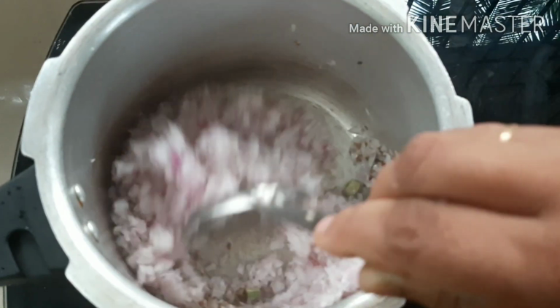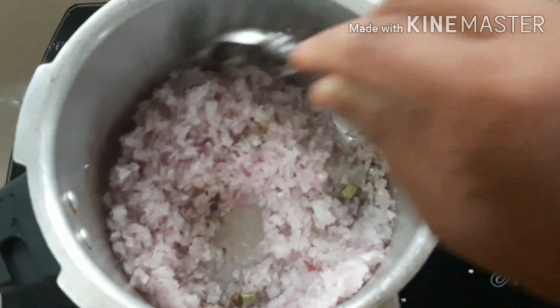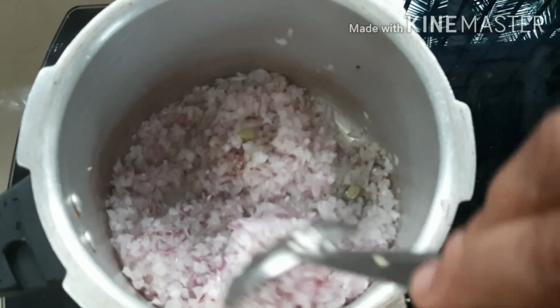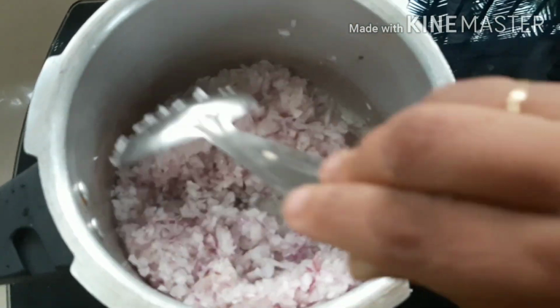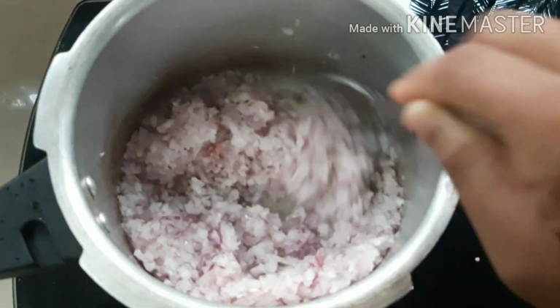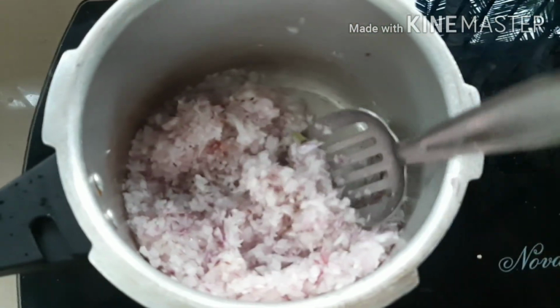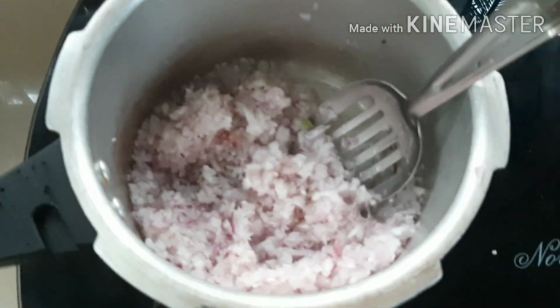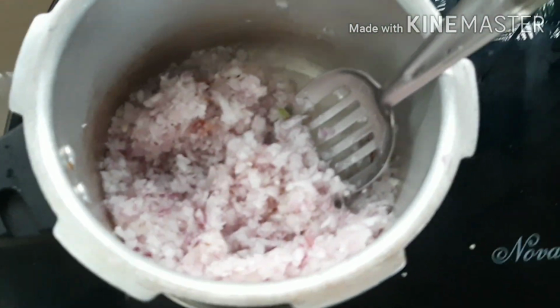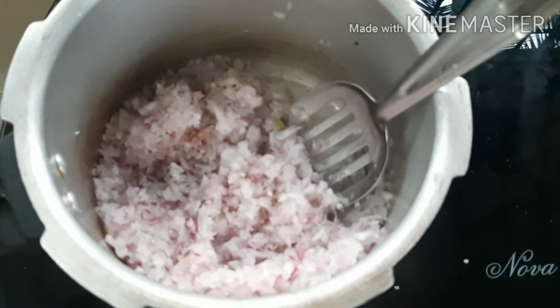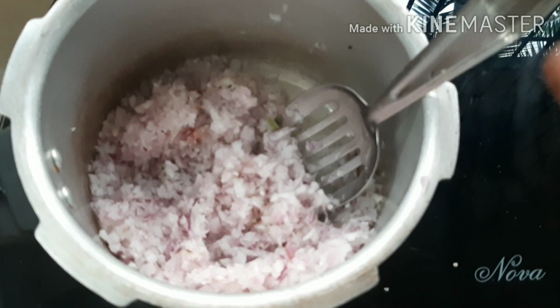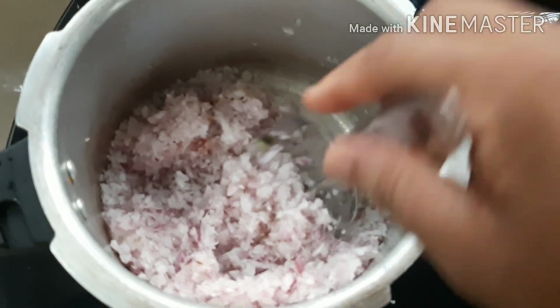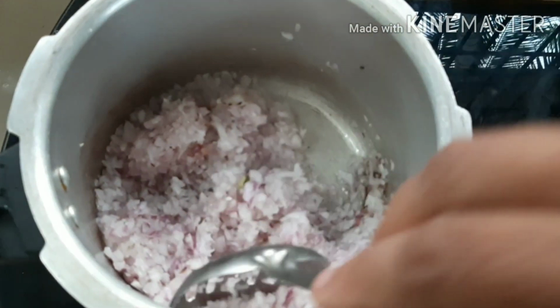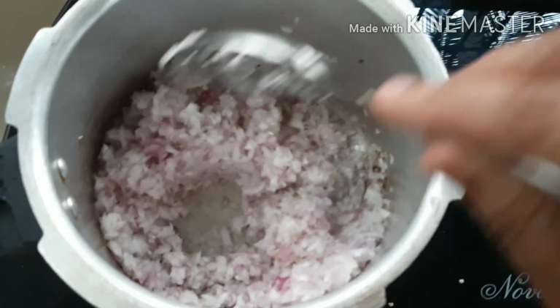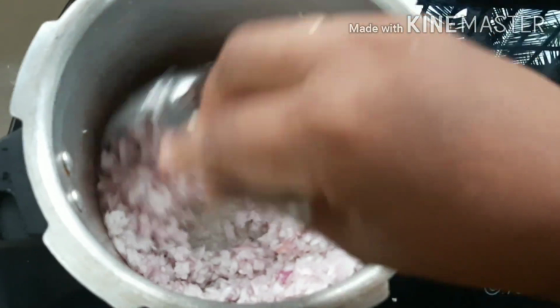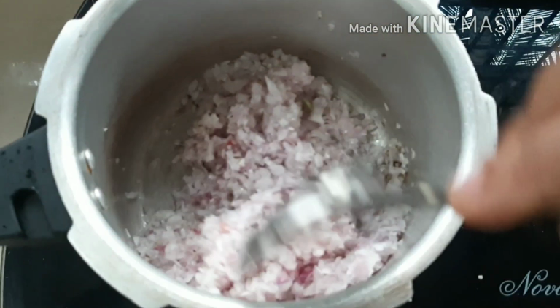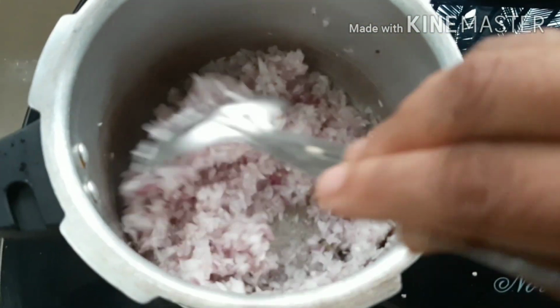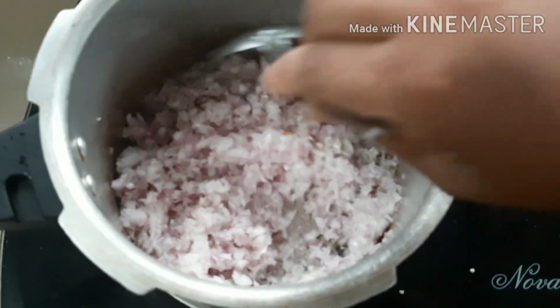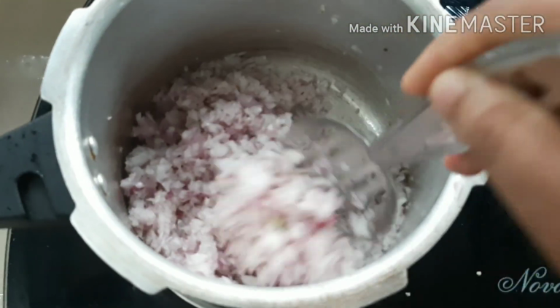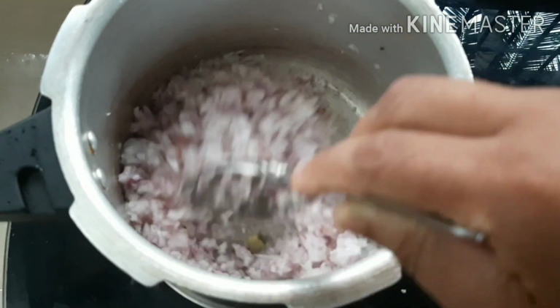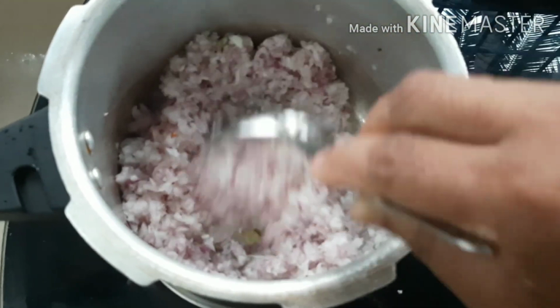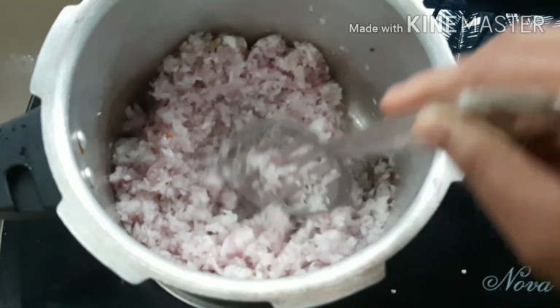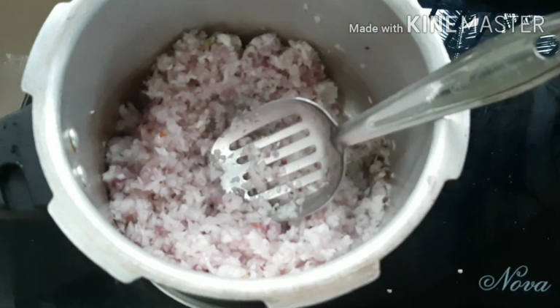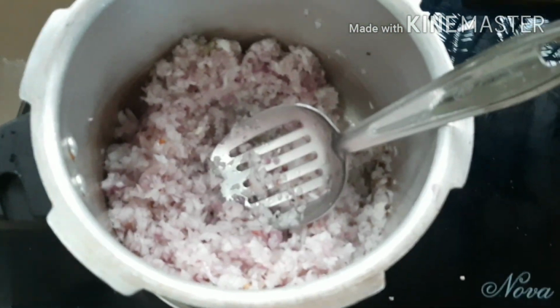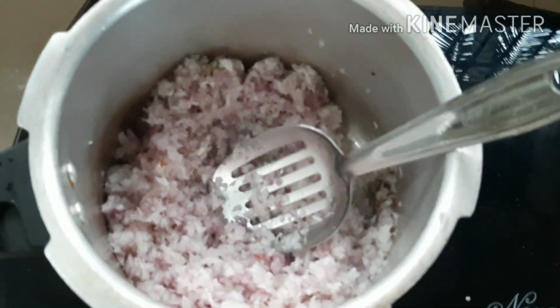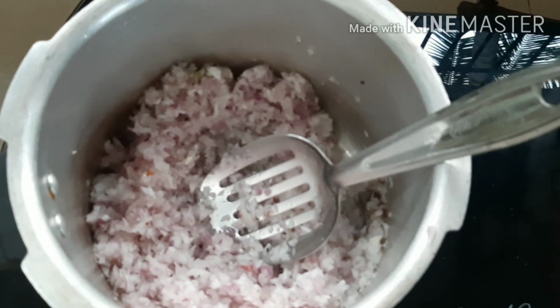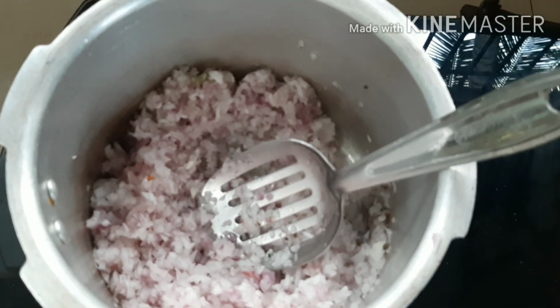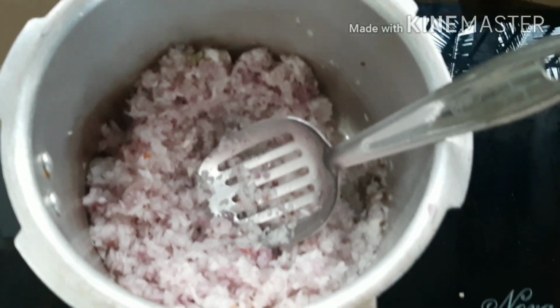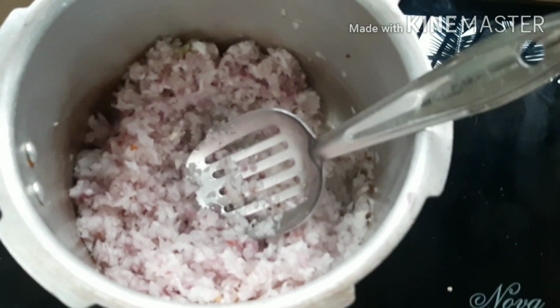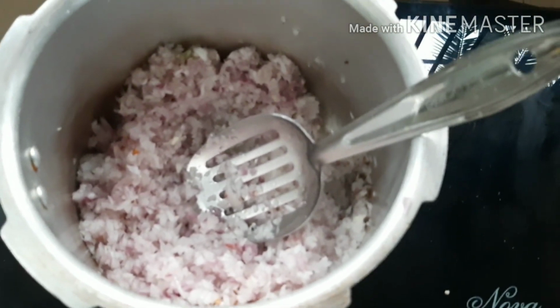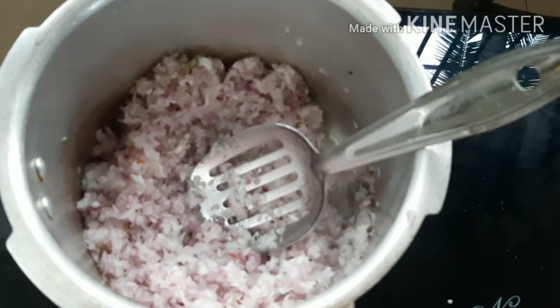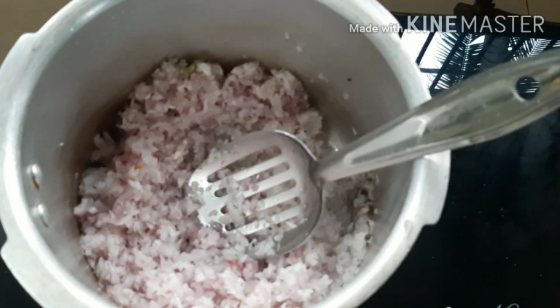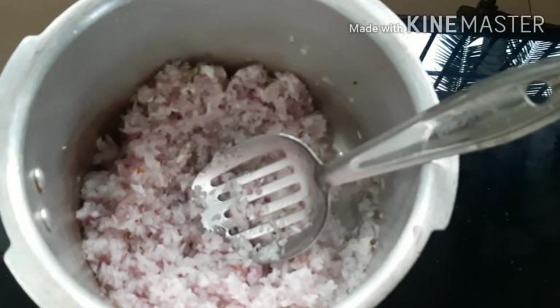Now we will add a little bit of red pepper. After adding the green and white pepper, we are going to add the red pepper.